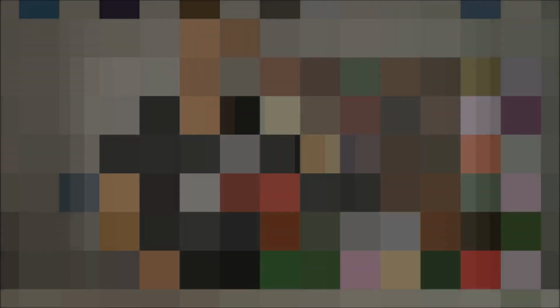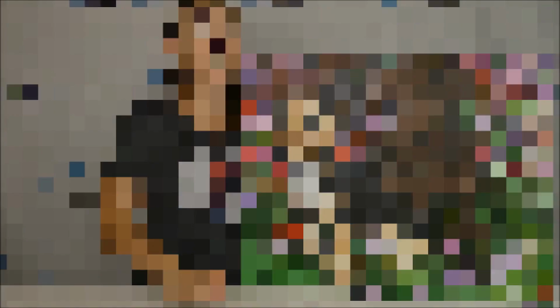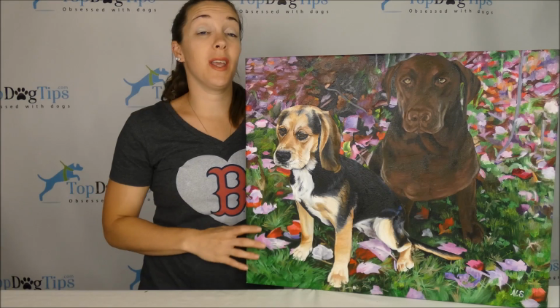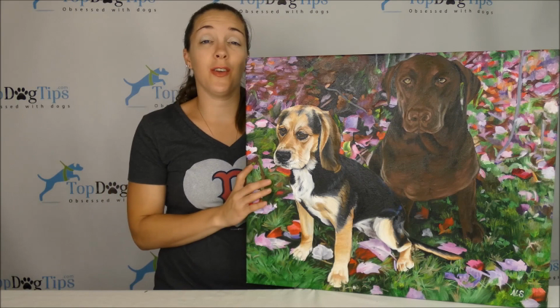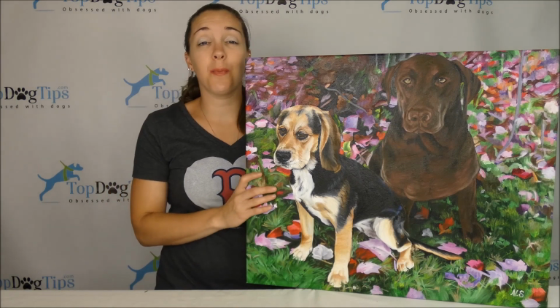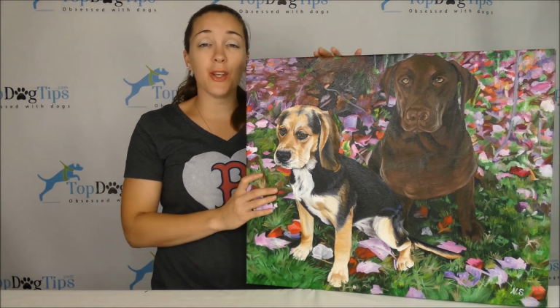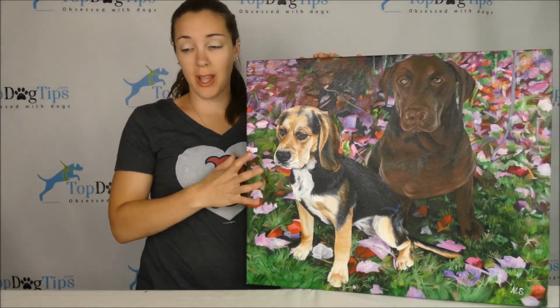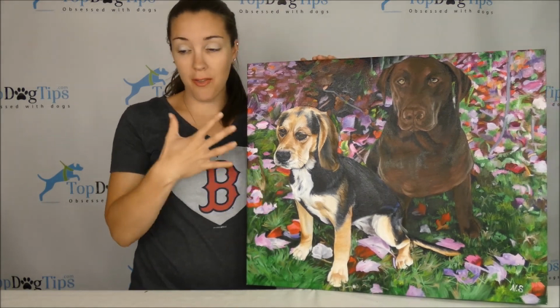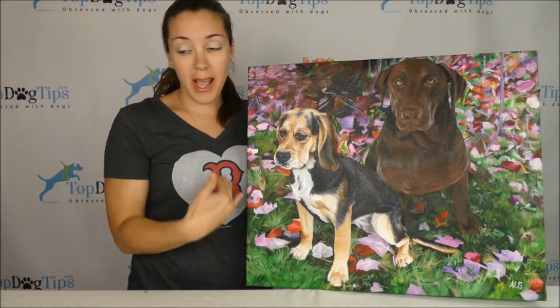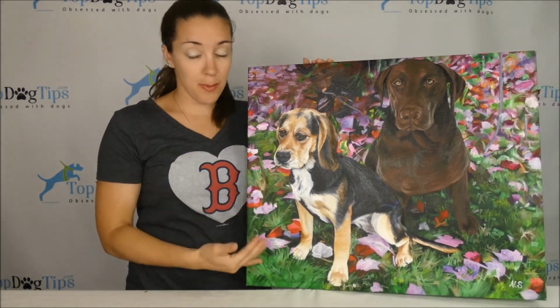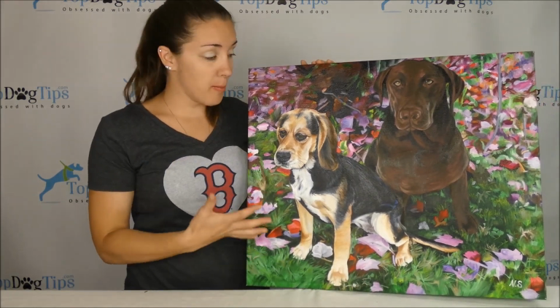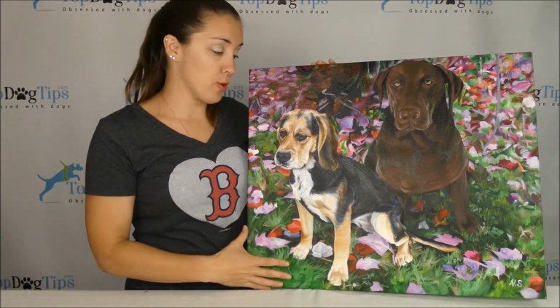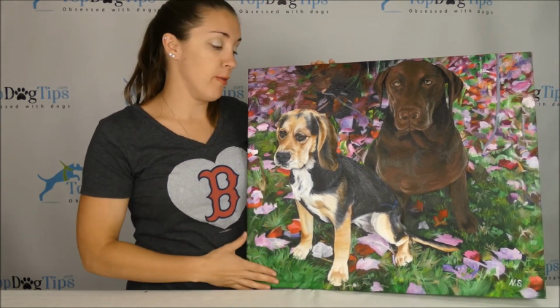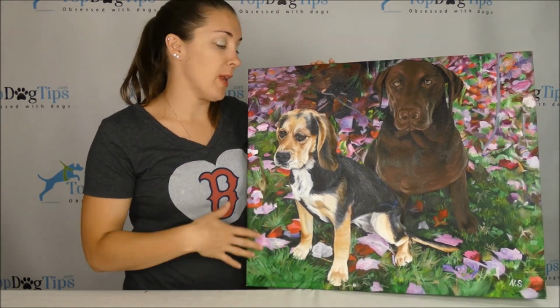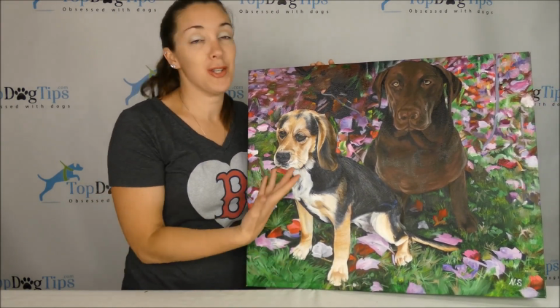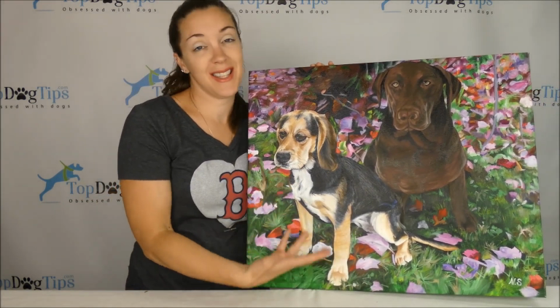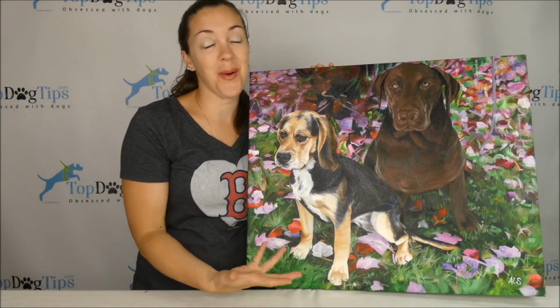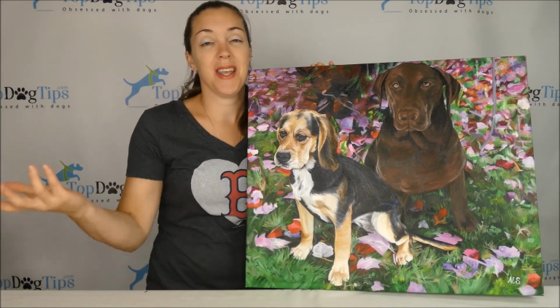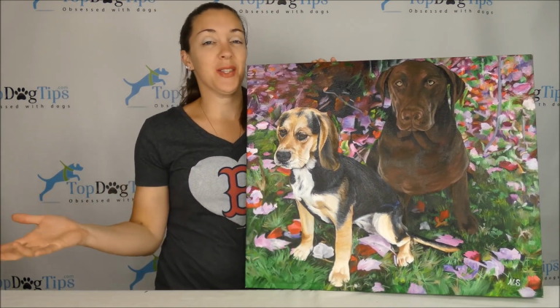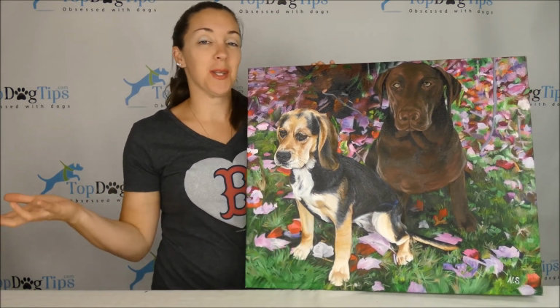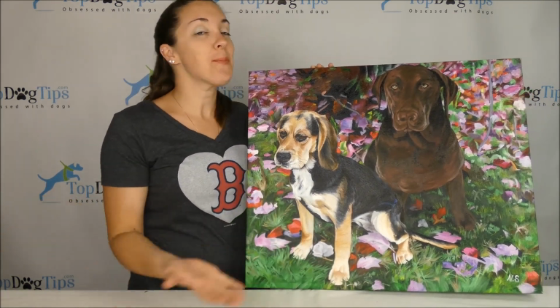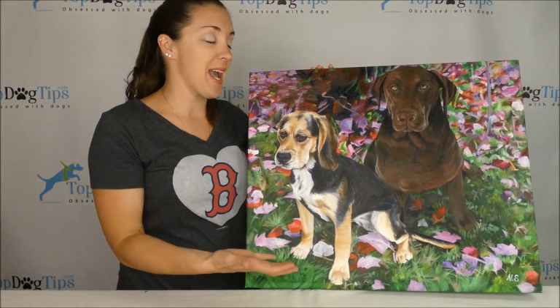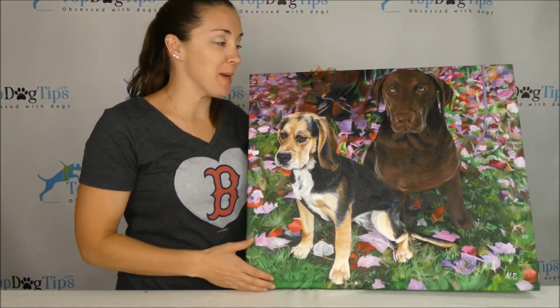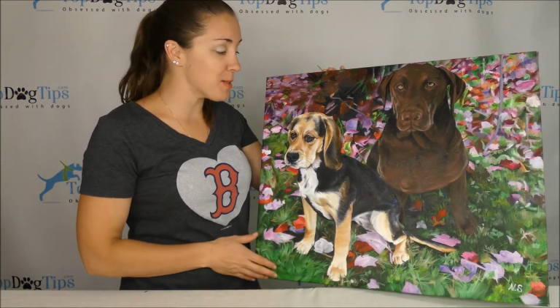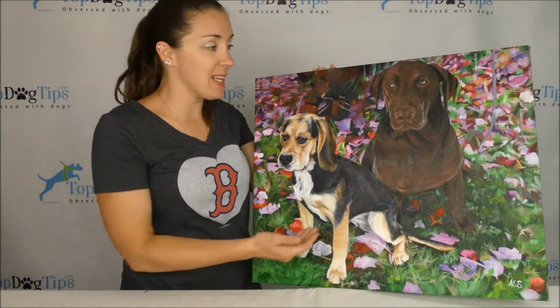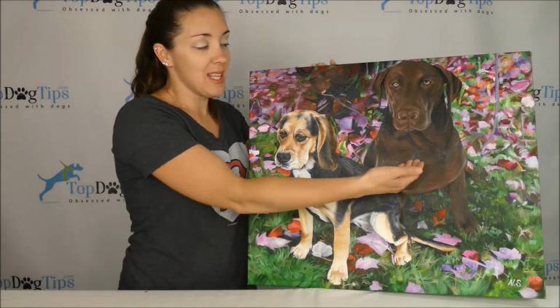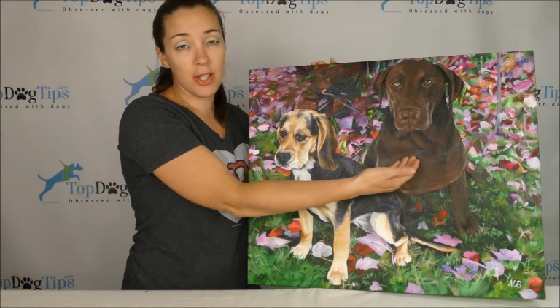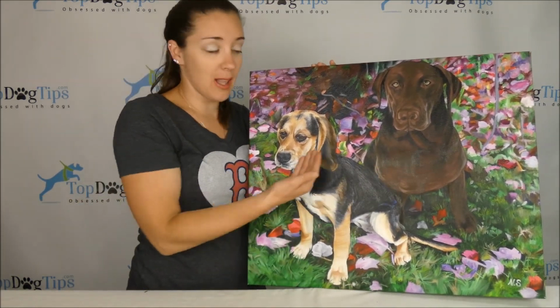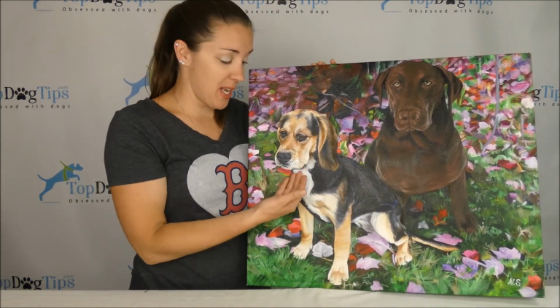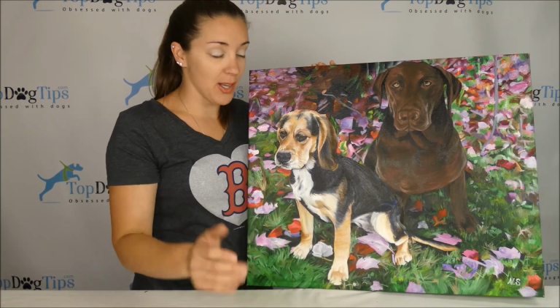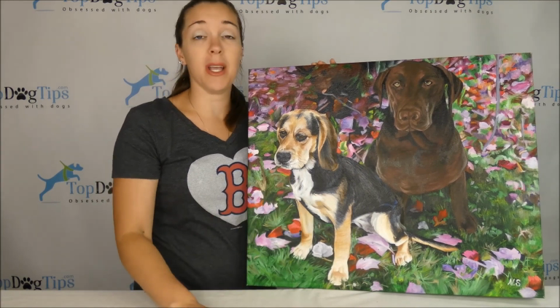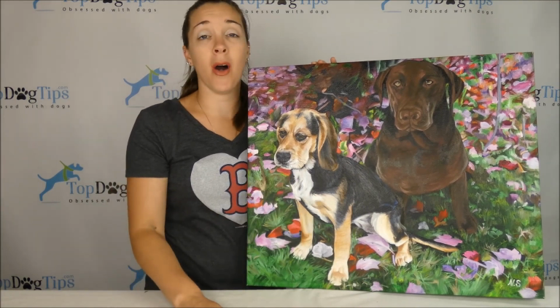Thanks for tuning in for this Paint Your Life Handmade Portrait Review. As you can see, this is Top Dog Tips. I have my dogs painted — this is our Chocolate Lab Sadie and our little Beagle Molly.